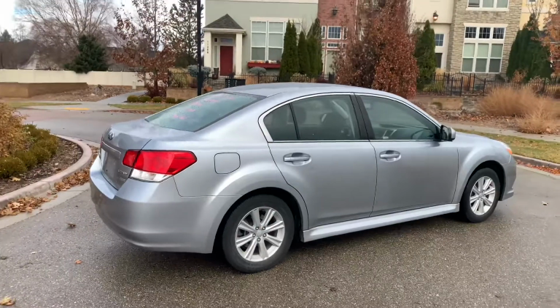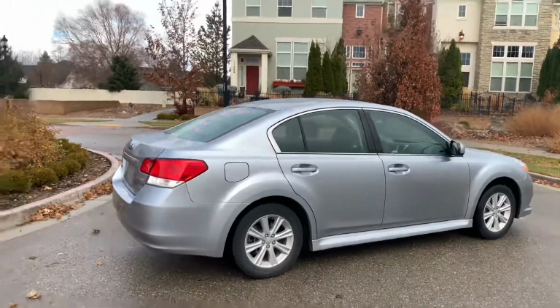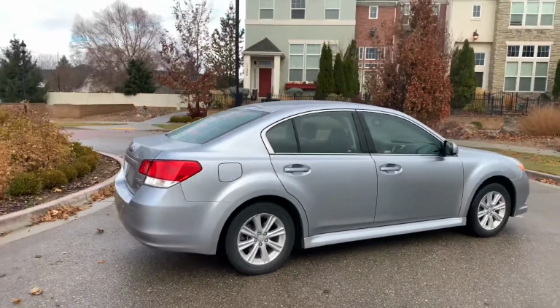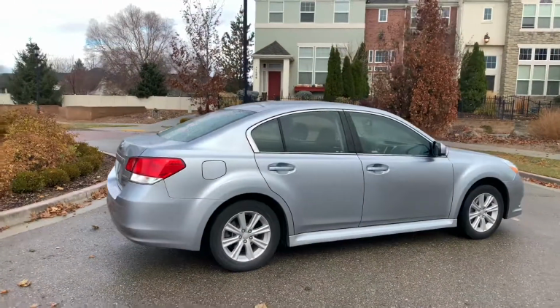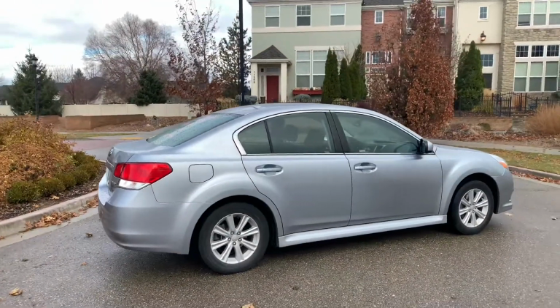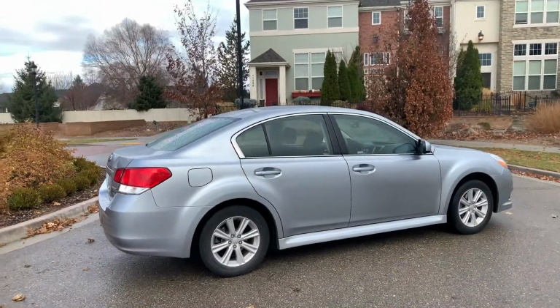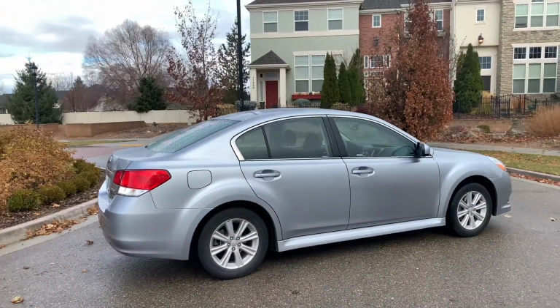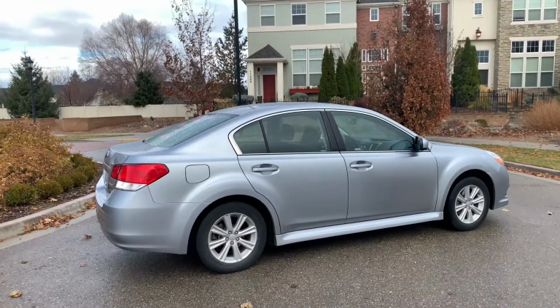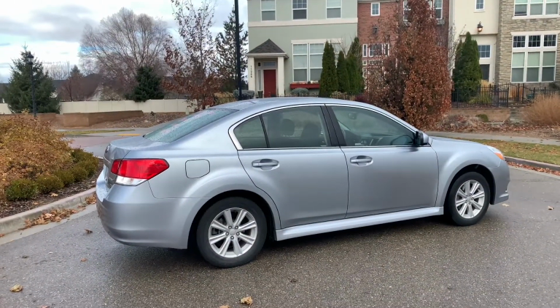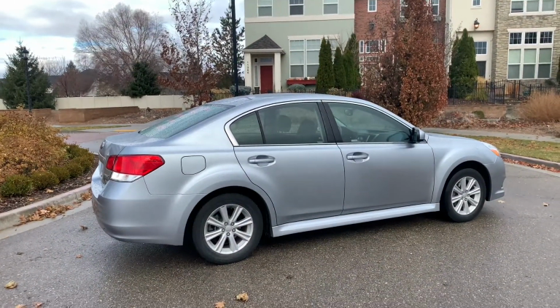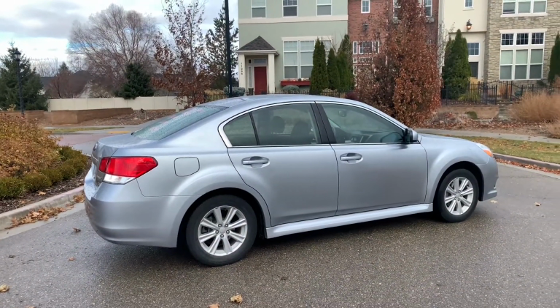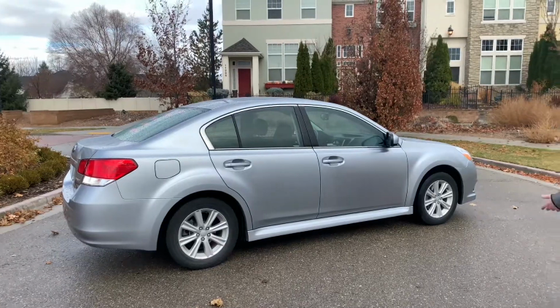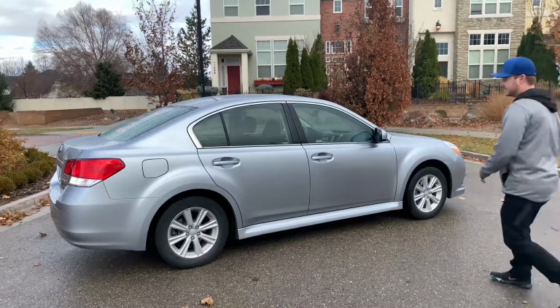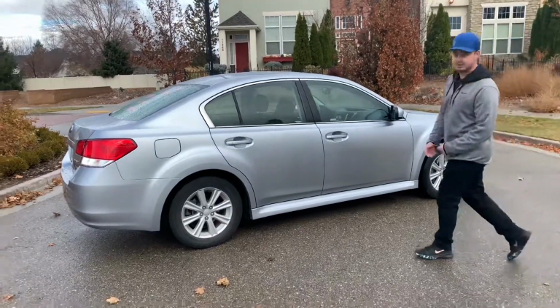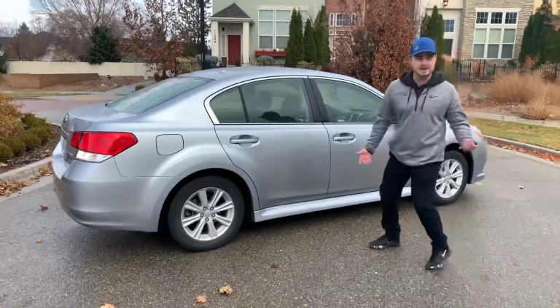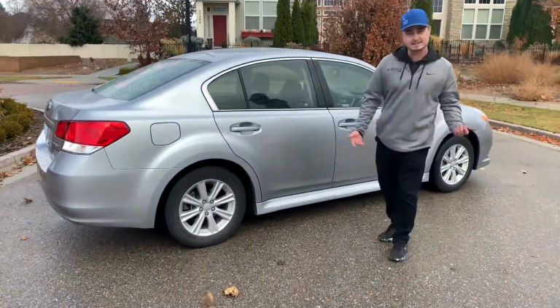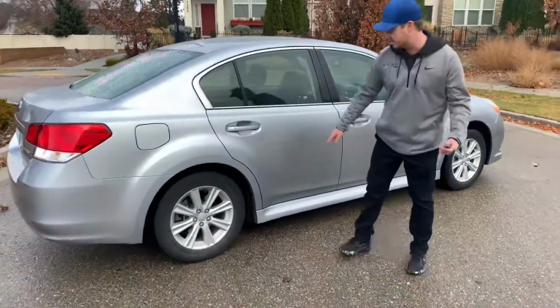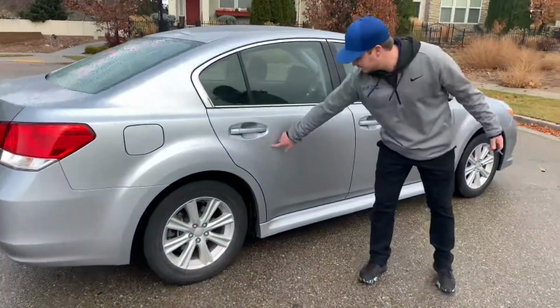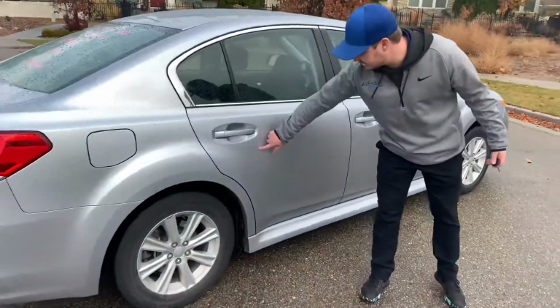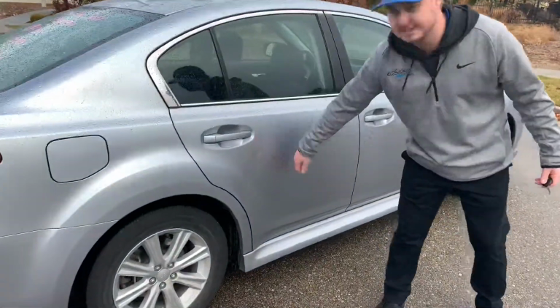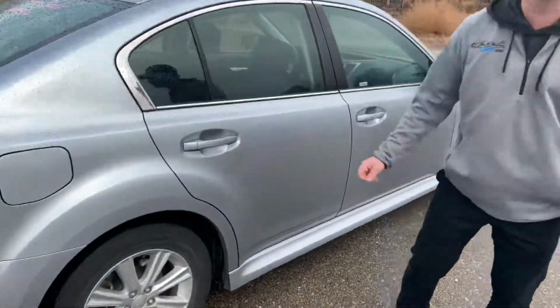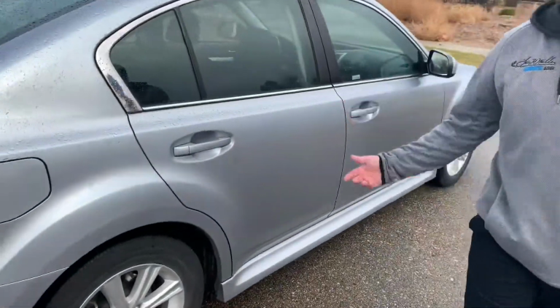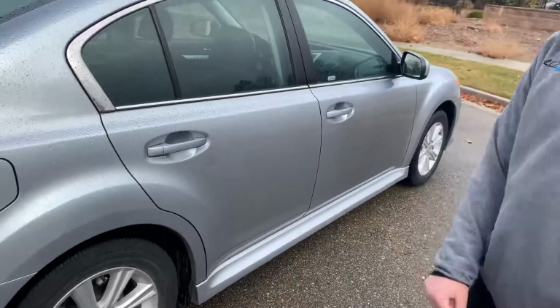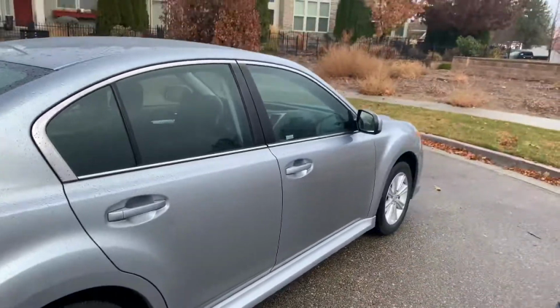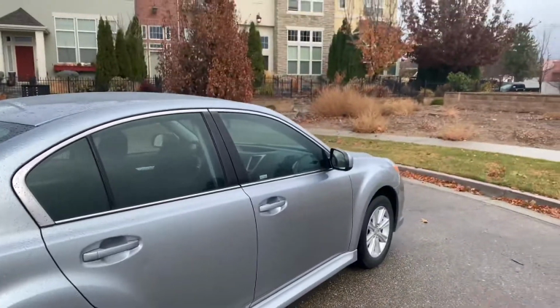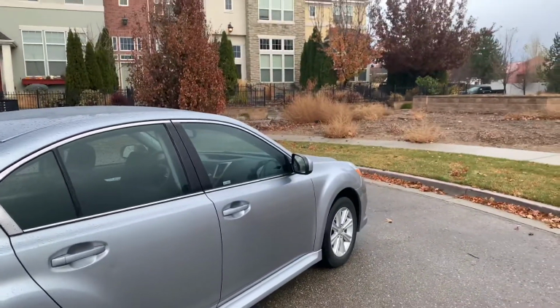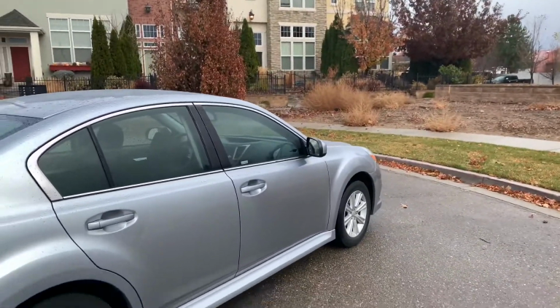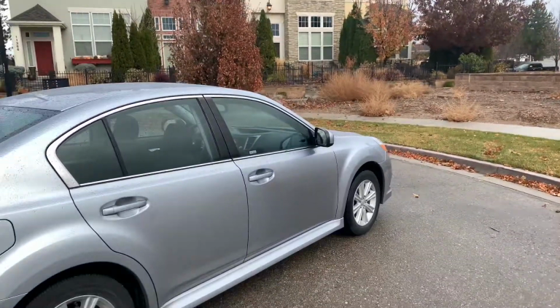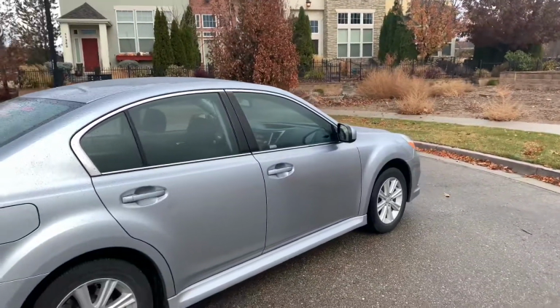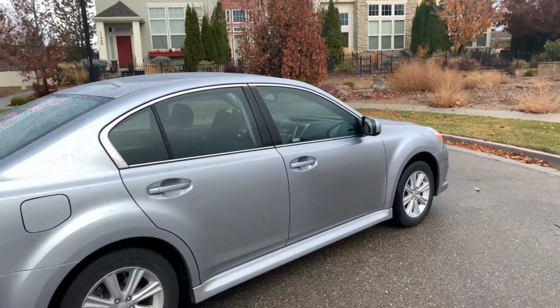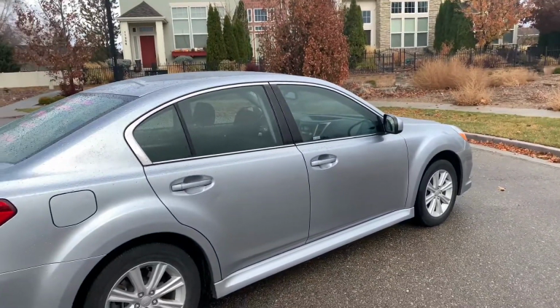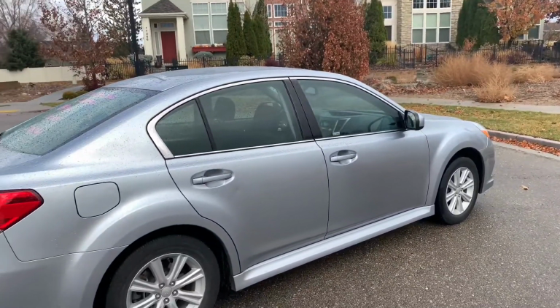I think that's a huge shout out to Subaru and their symmetrical all-wheel drive. As you can see, adult-owned. The body is in perfect condition. The only thing I can see is just this little dent here. But for an eight, nine-year-old car, that's to be expected.